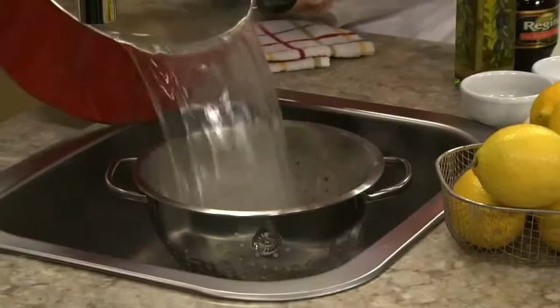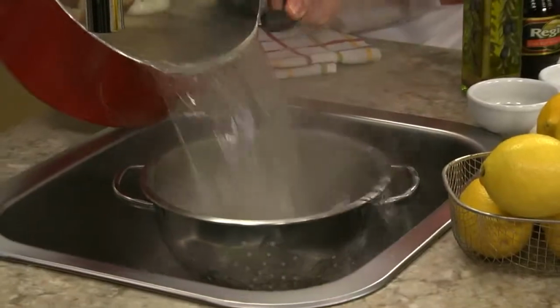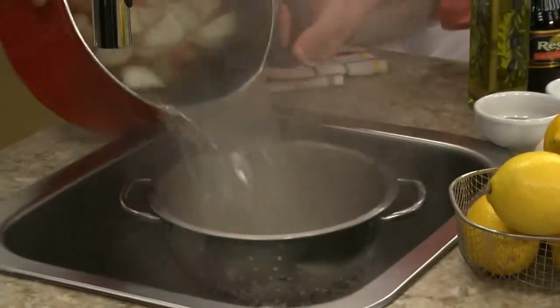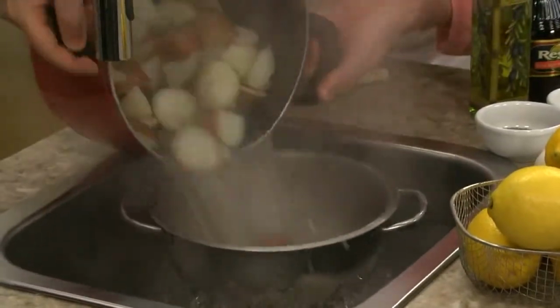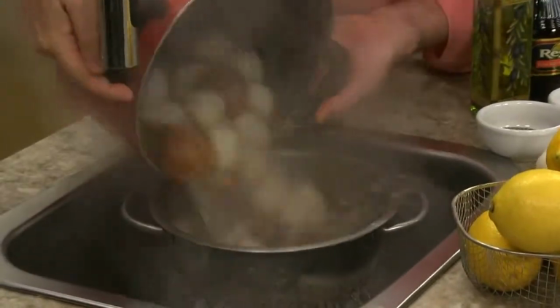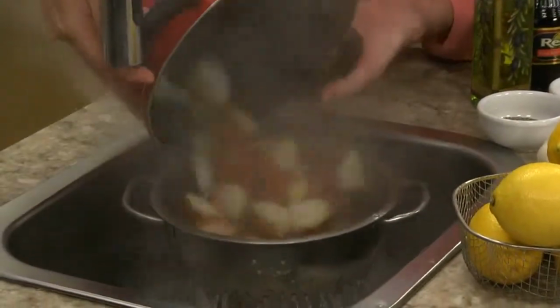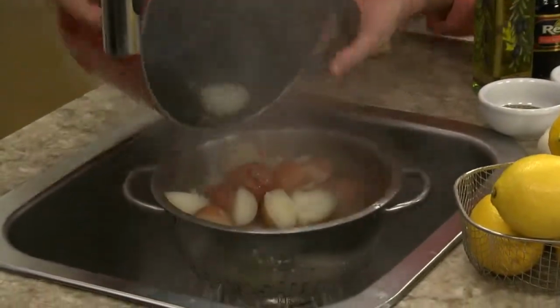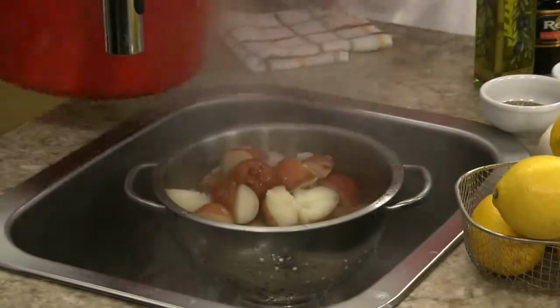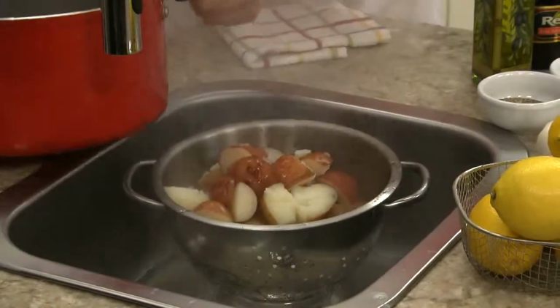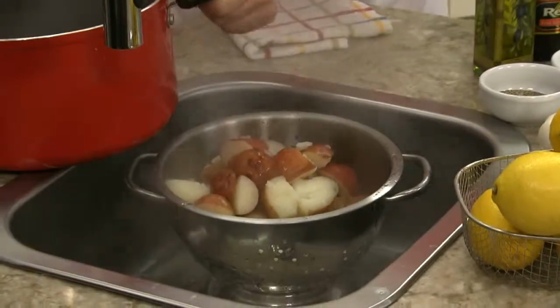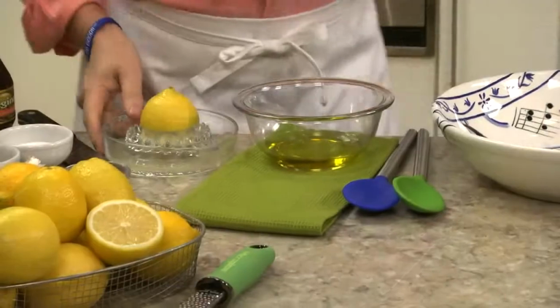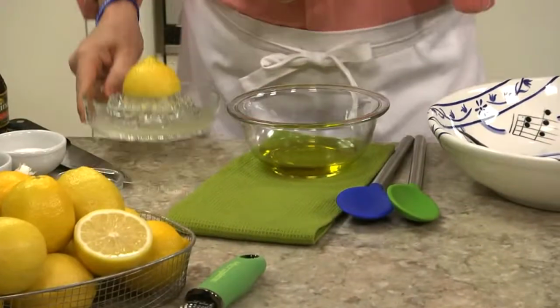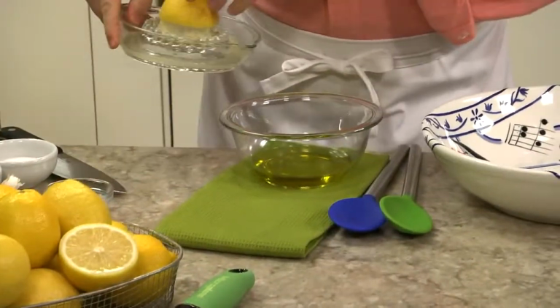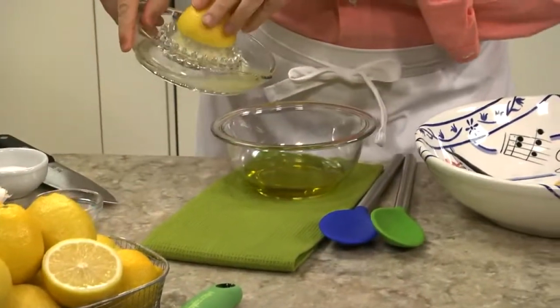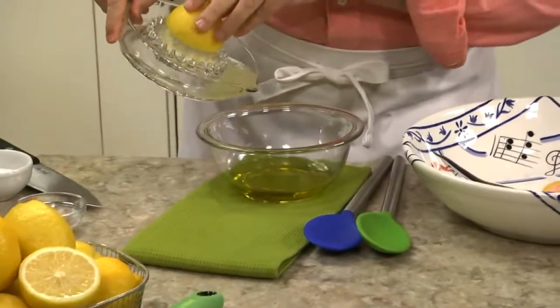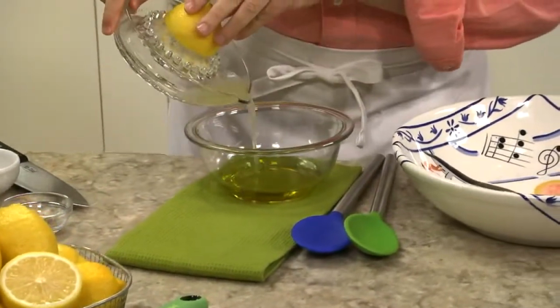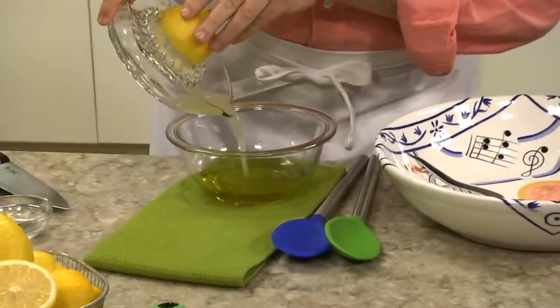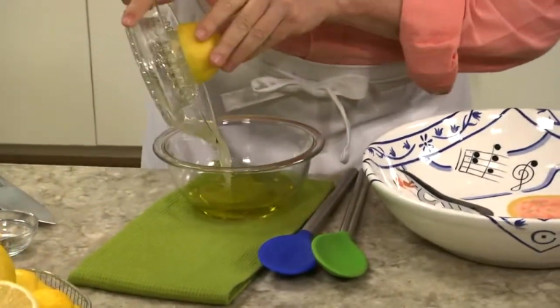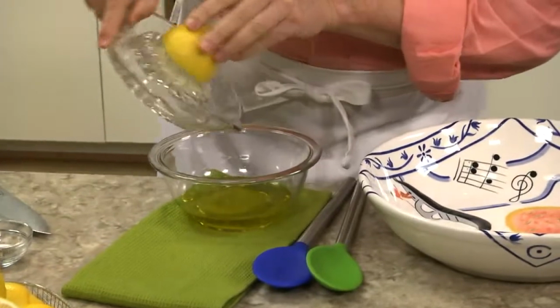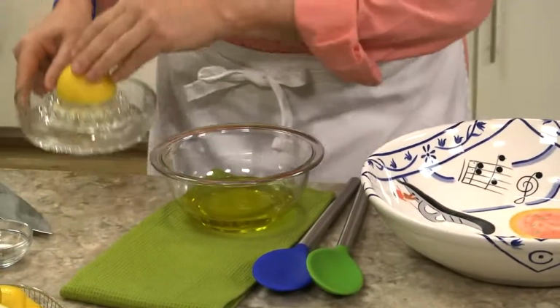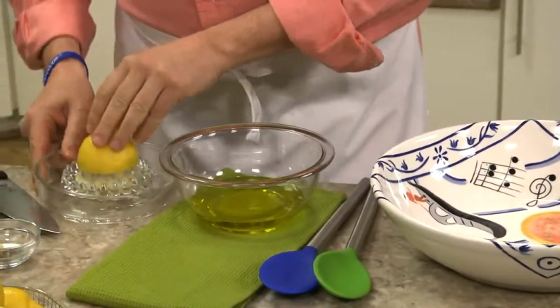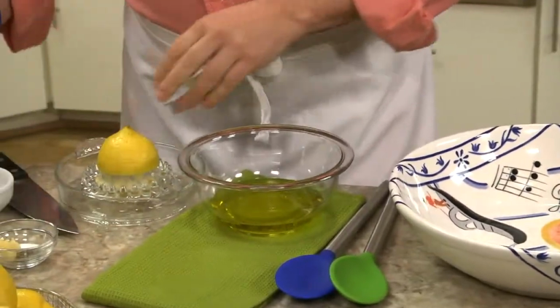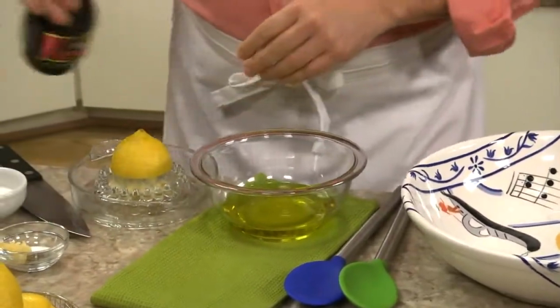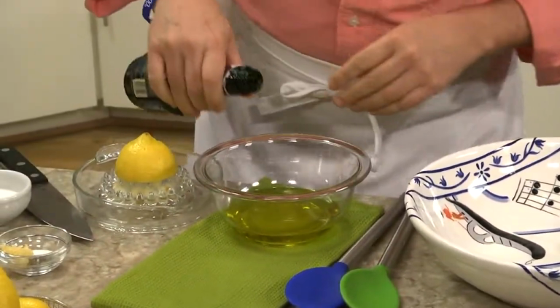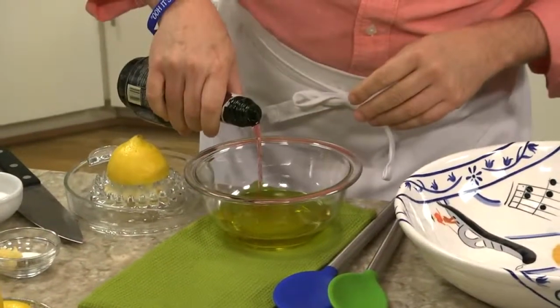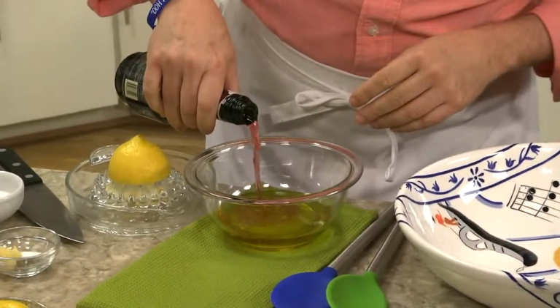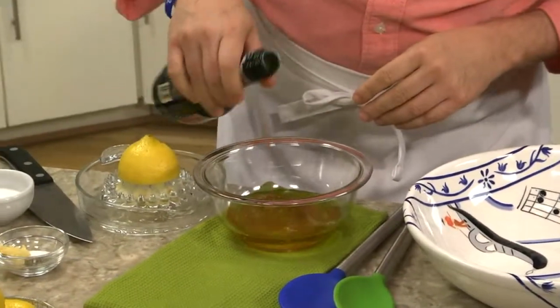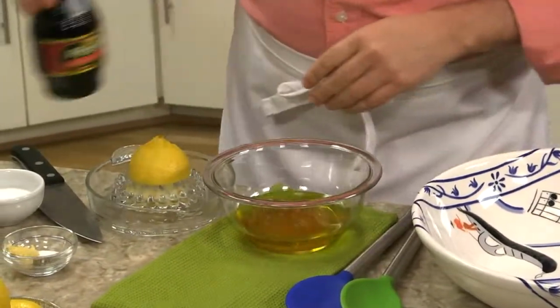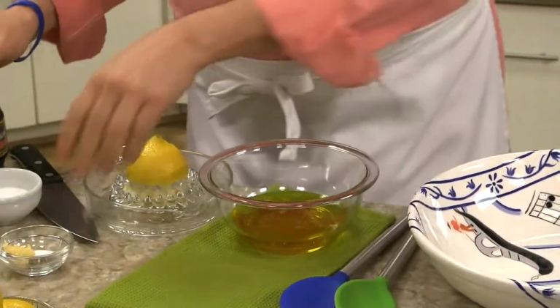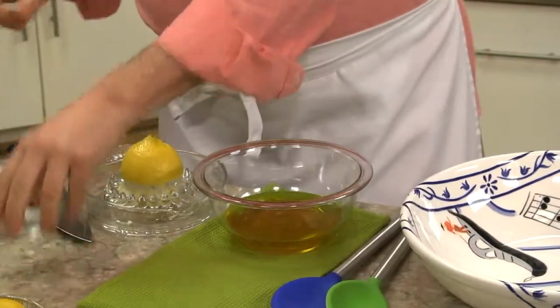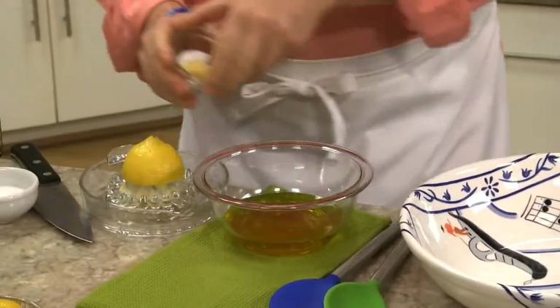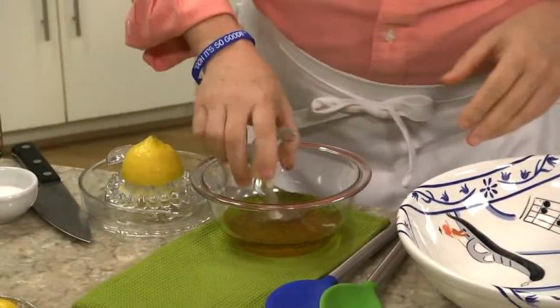After boiling up some red skin potatoes till they're tender, we drain them and set them aside. While they cool, we whisk together some olive oil, lemon juice — that can be fresh or bottled — red wine vinegar, chopped garlic, and a handful of seasonings.